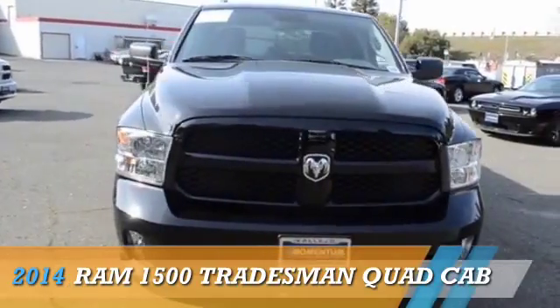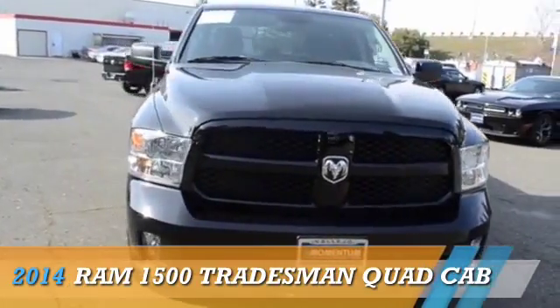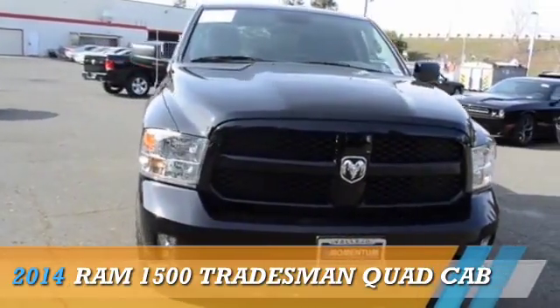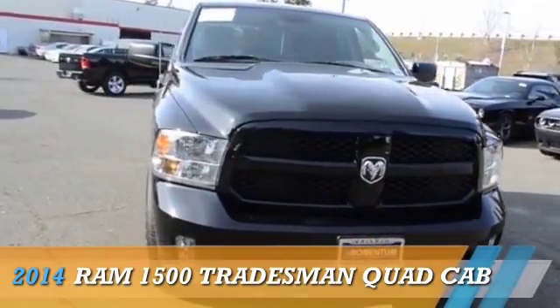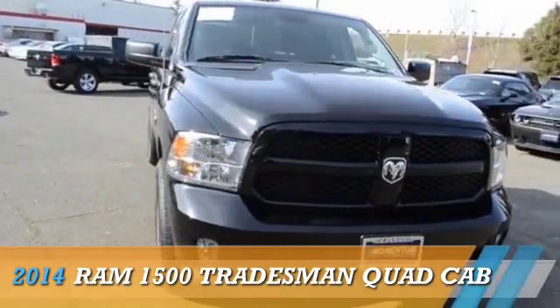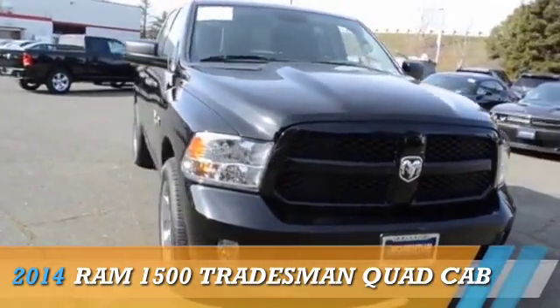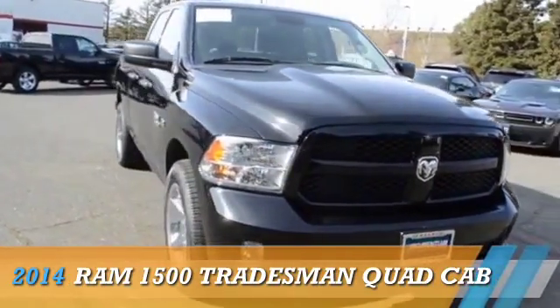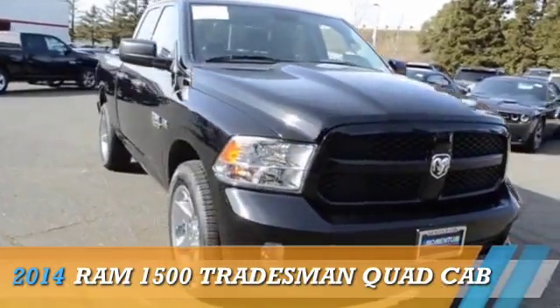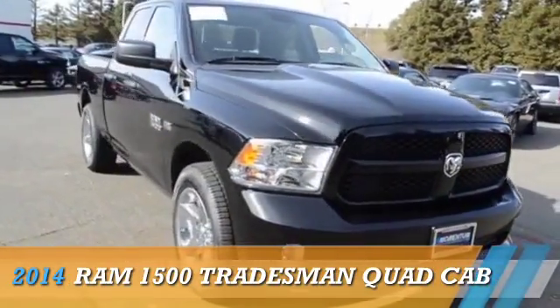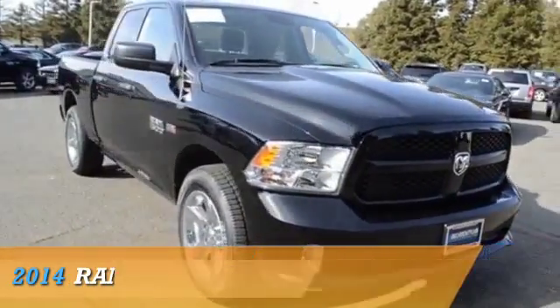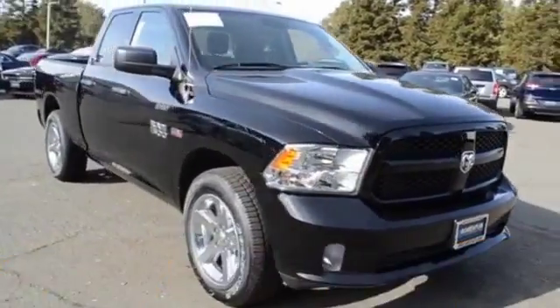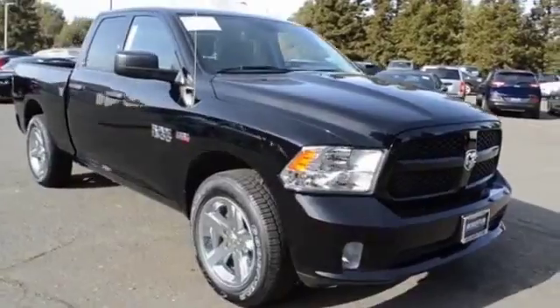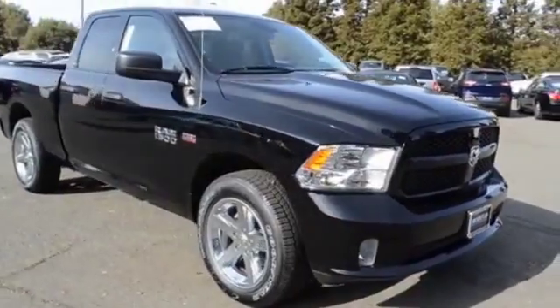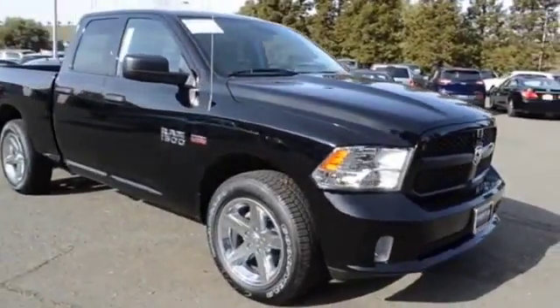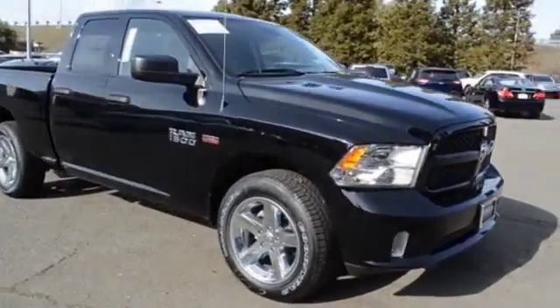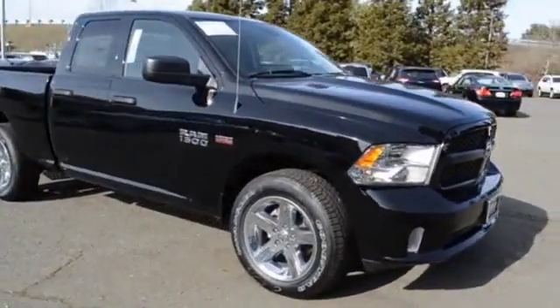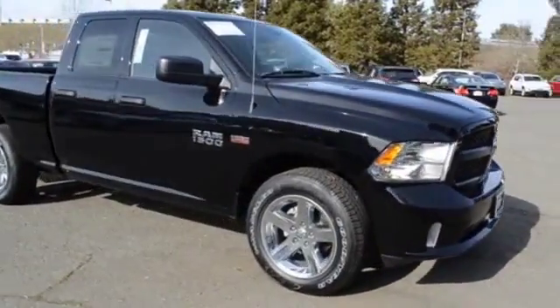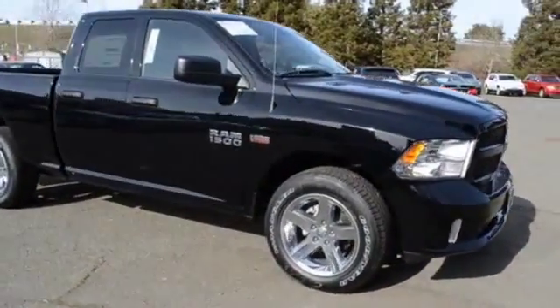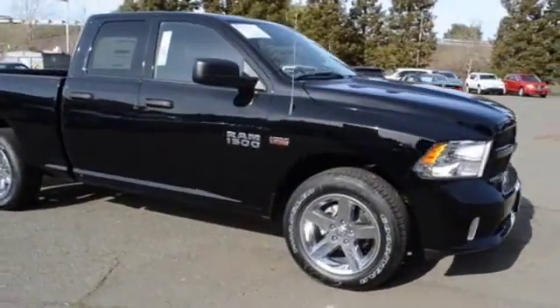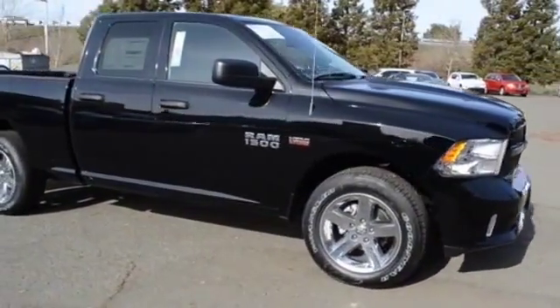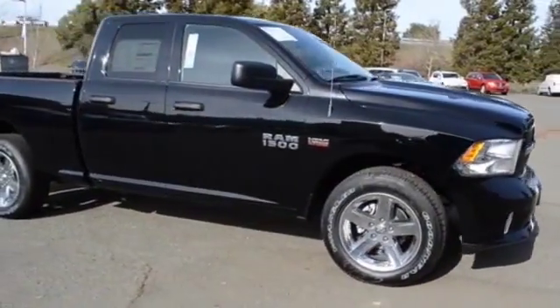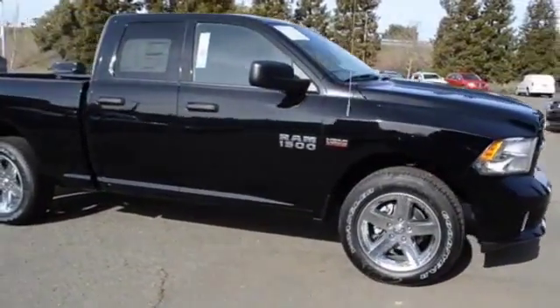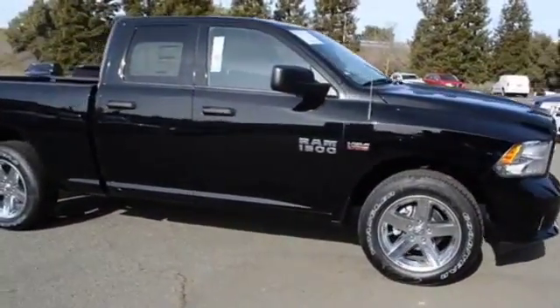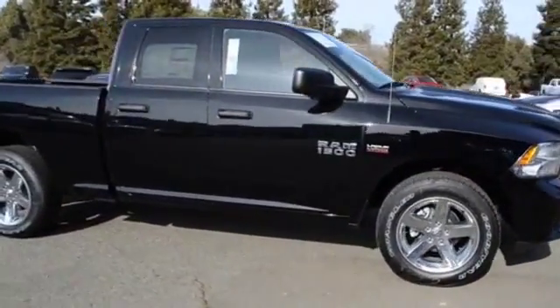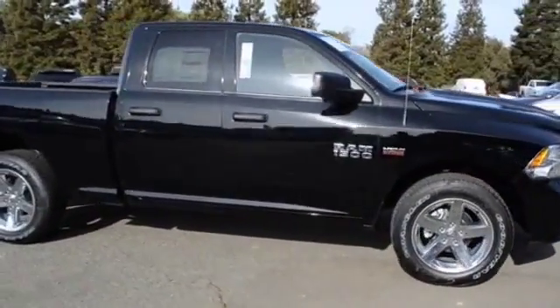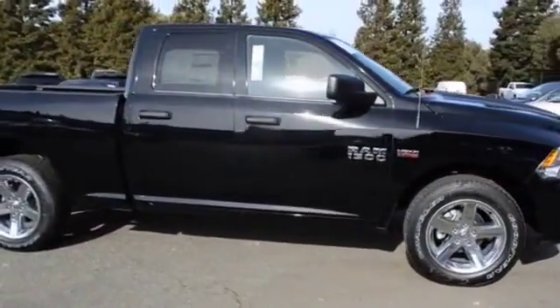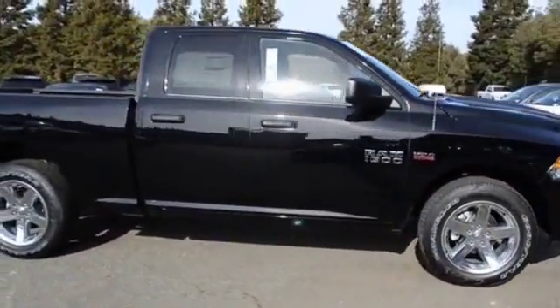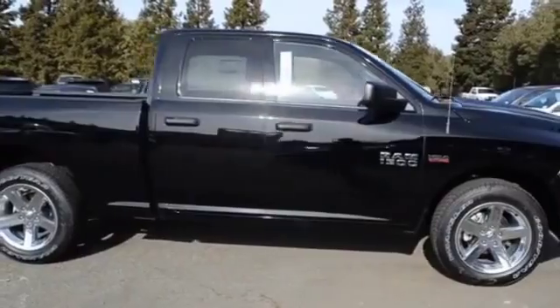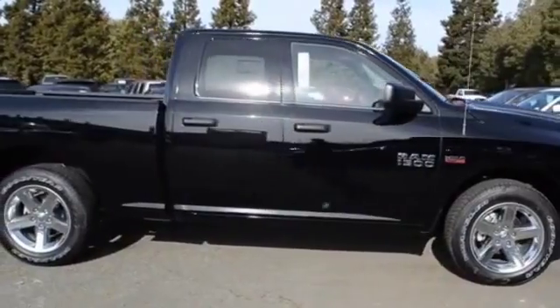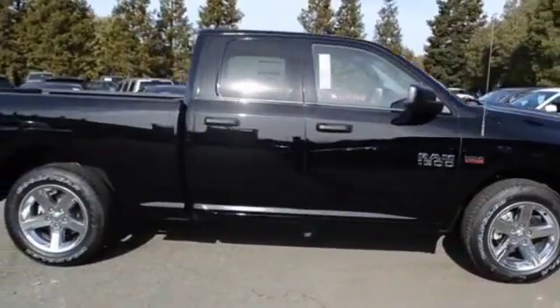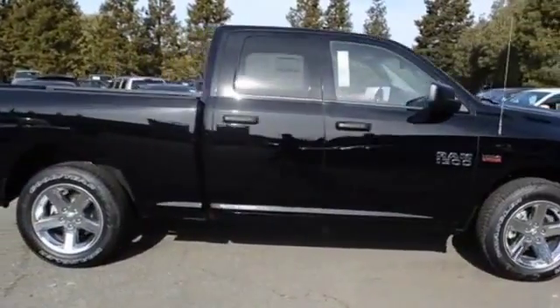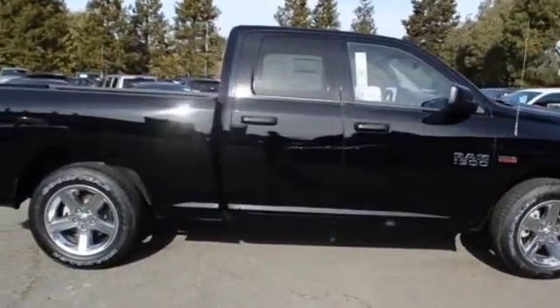Presenting the 2014 Ram 1500. It's powered by a 5.7 liter 8-cylinder engine and an automatic transmission.